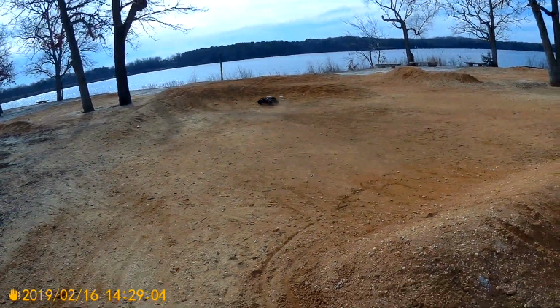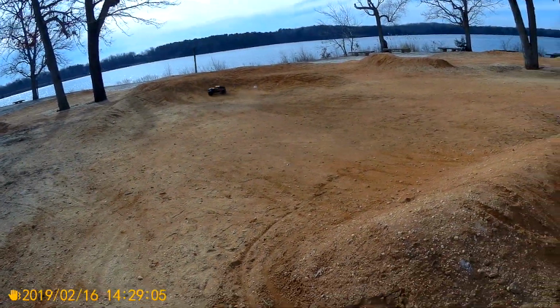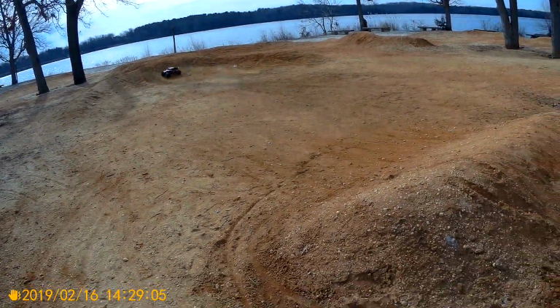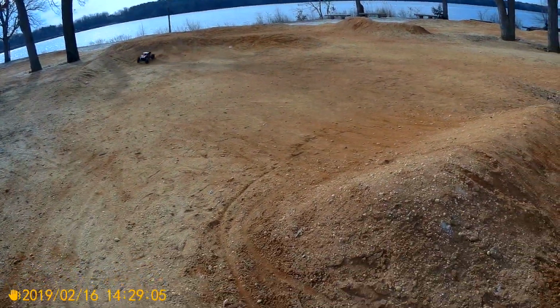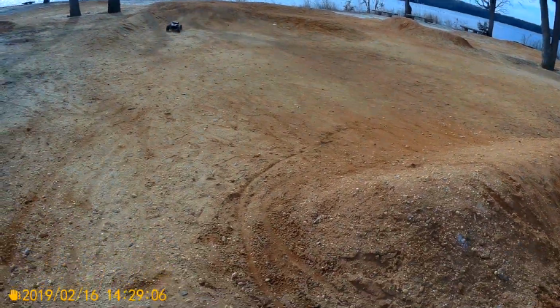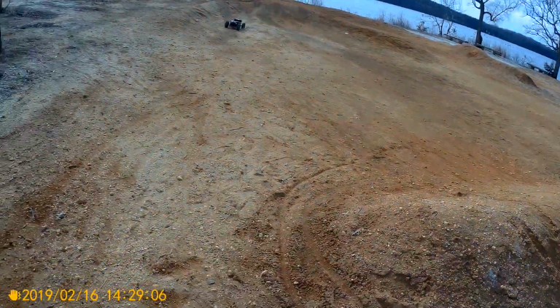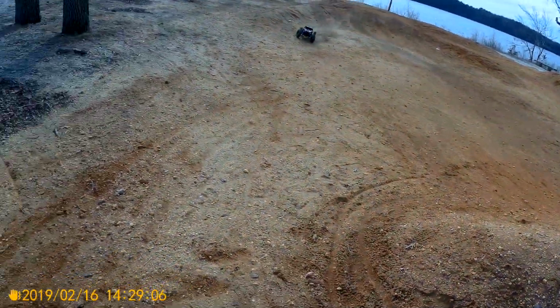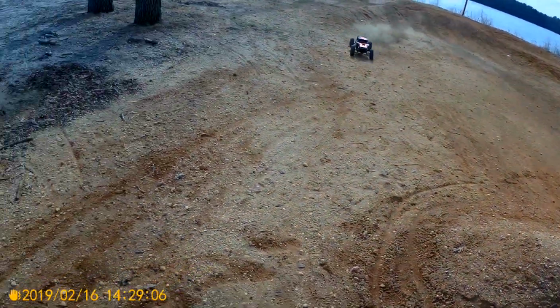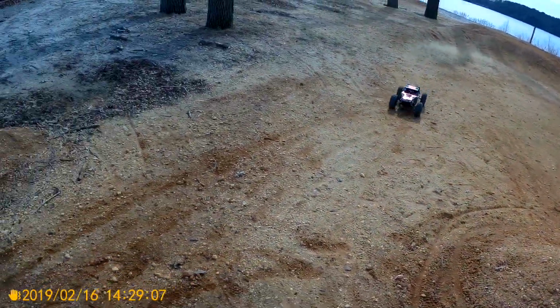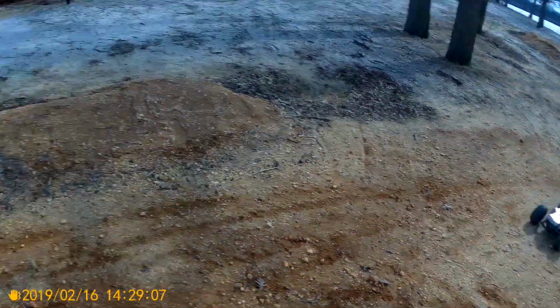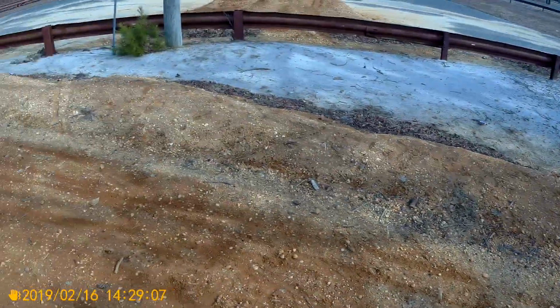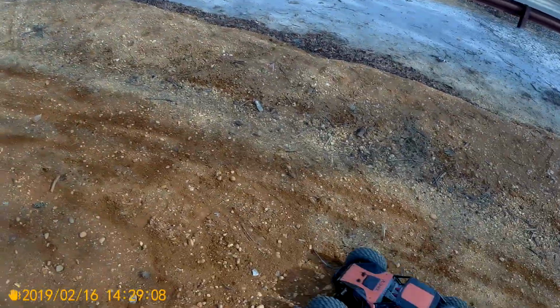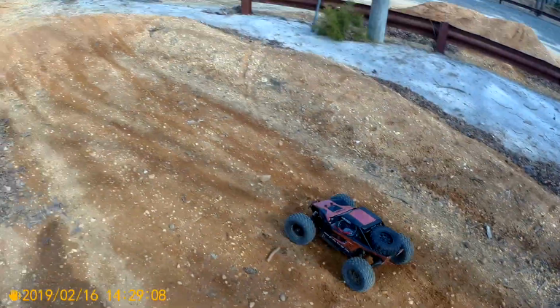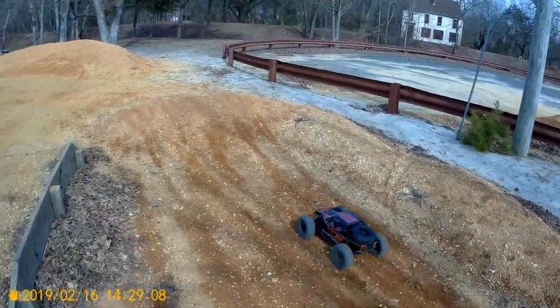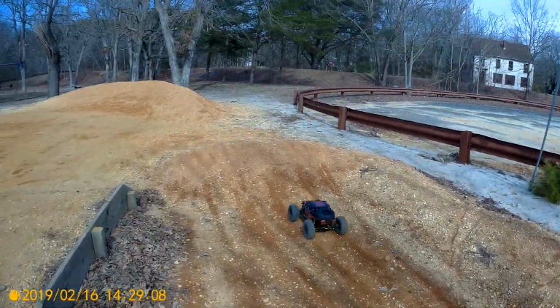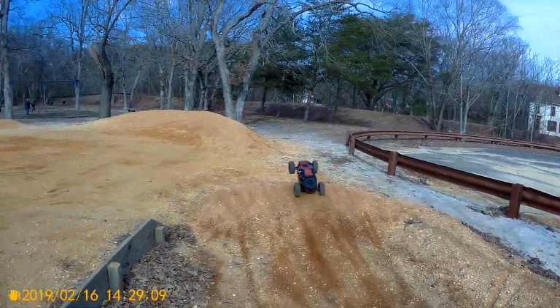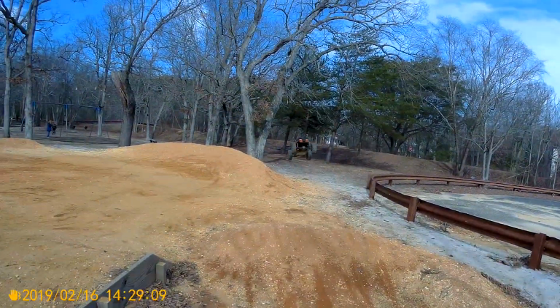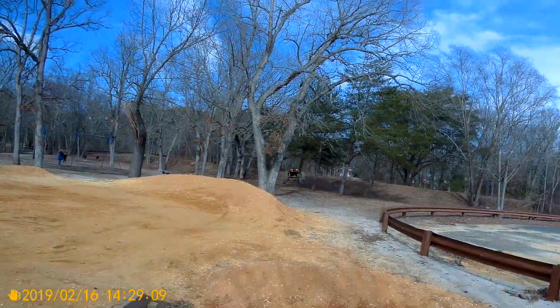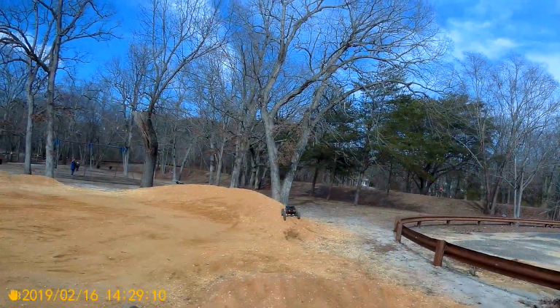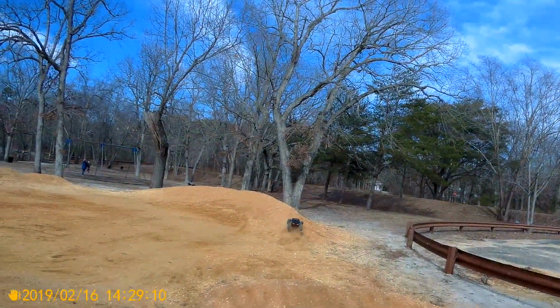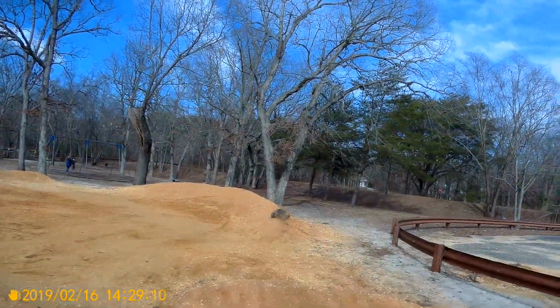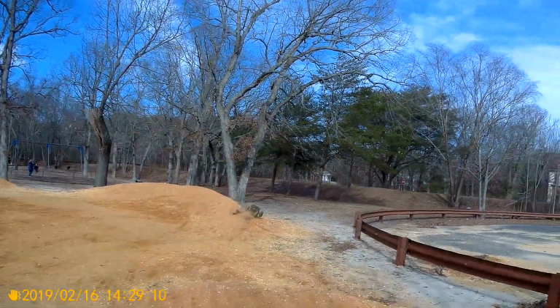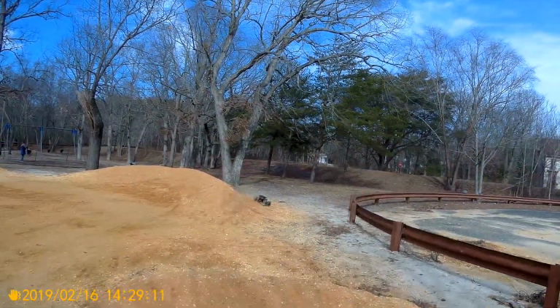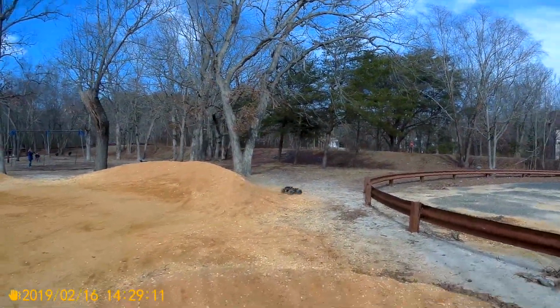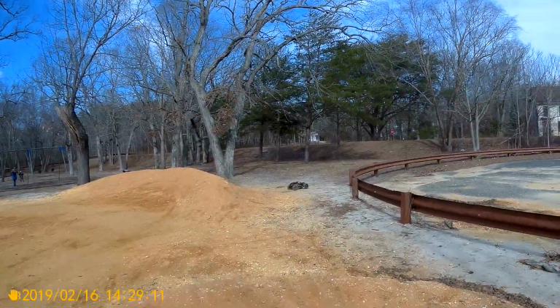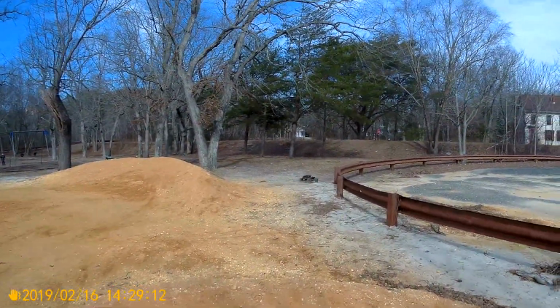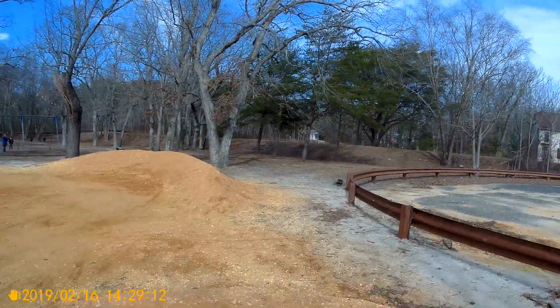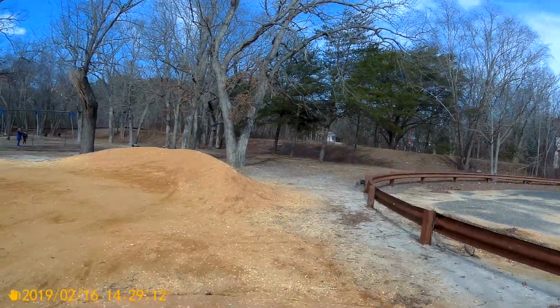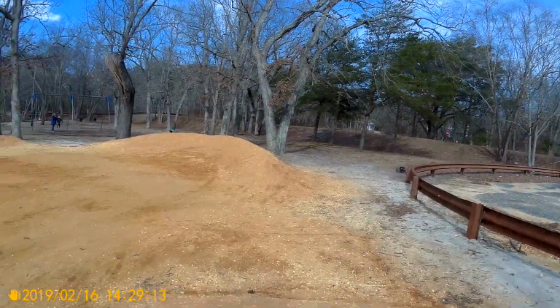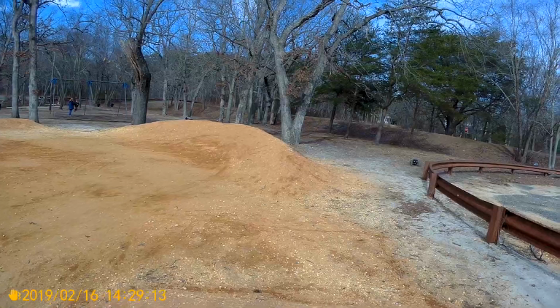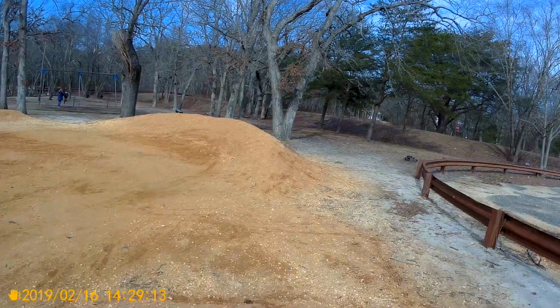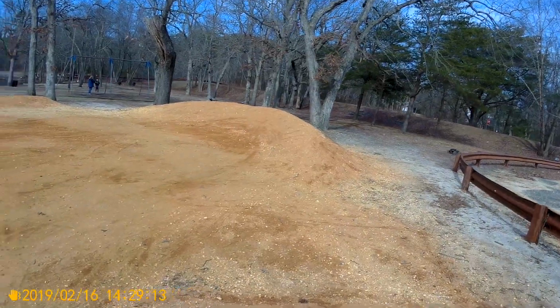This is the first time this has been out bashing and I'm really shocked at what a little beast it is.